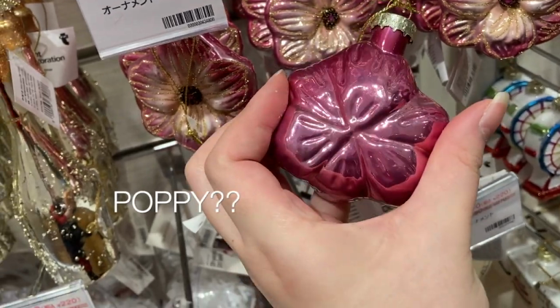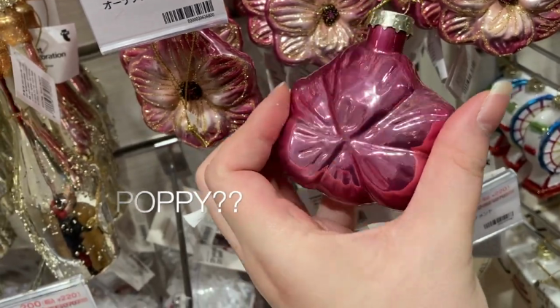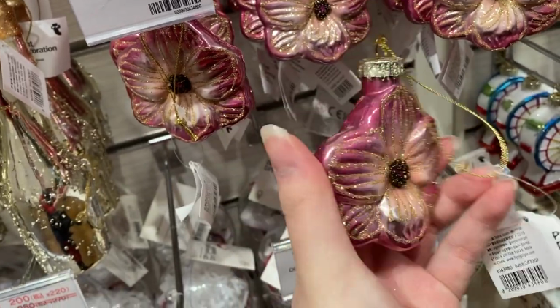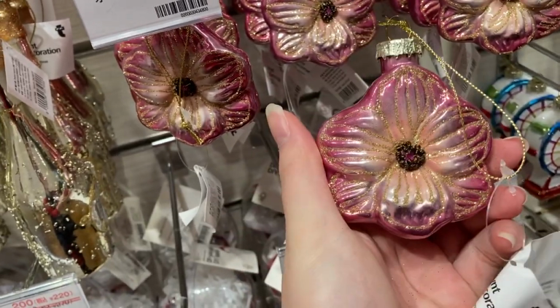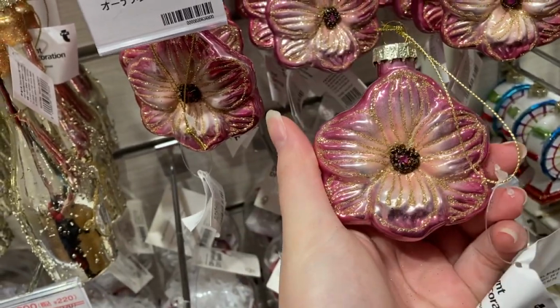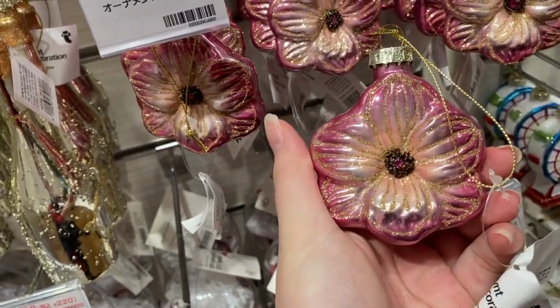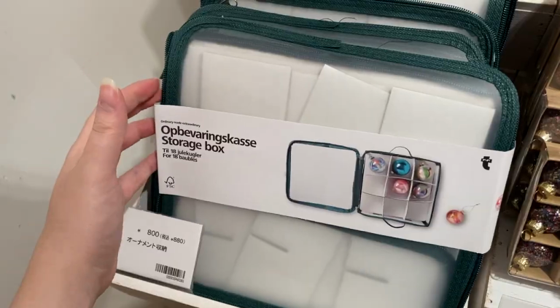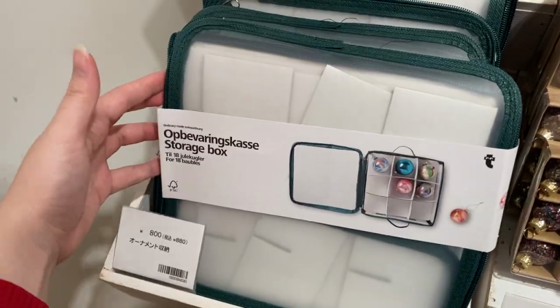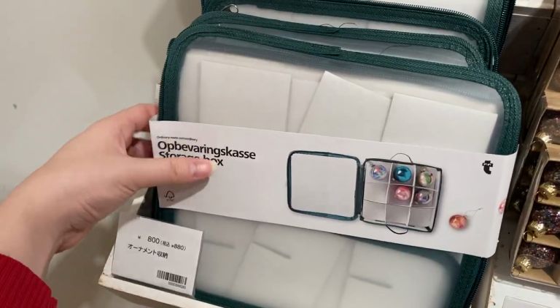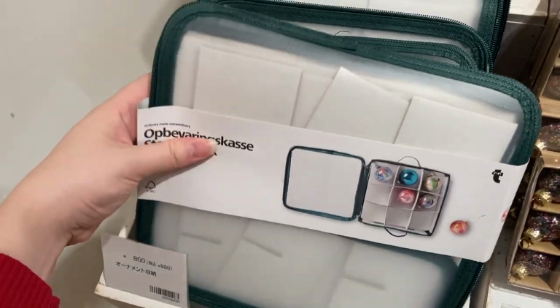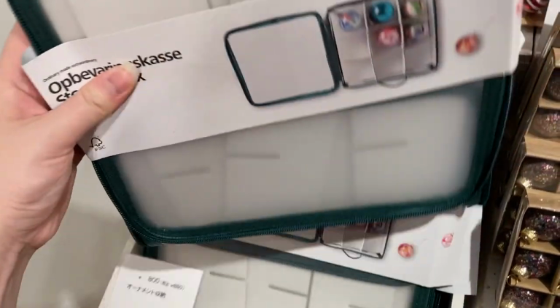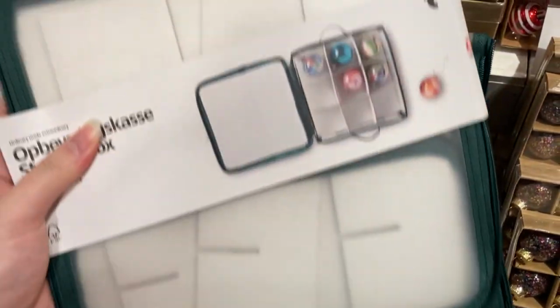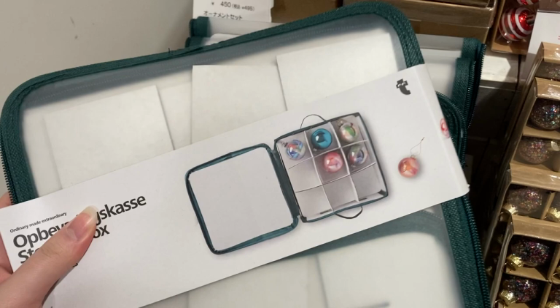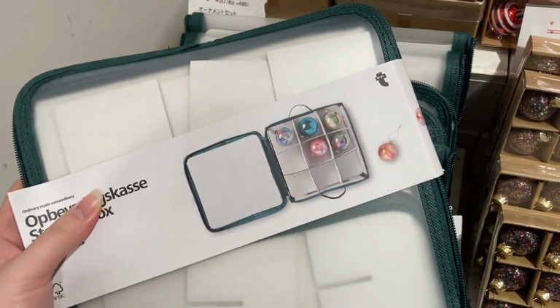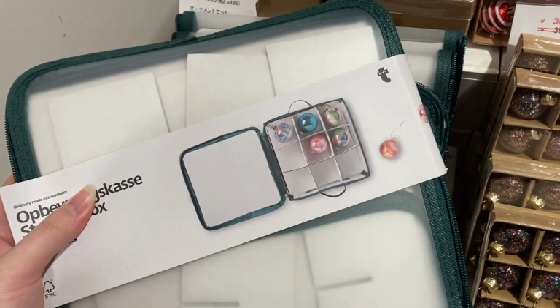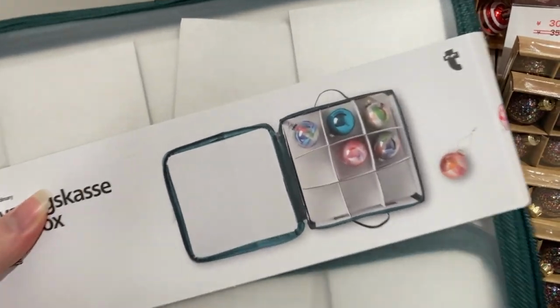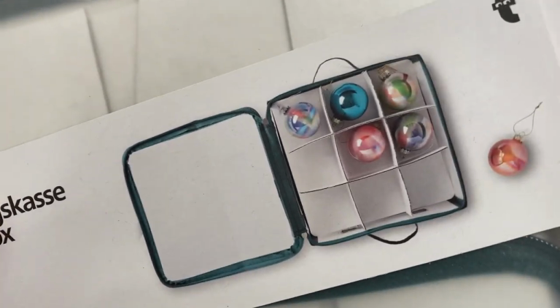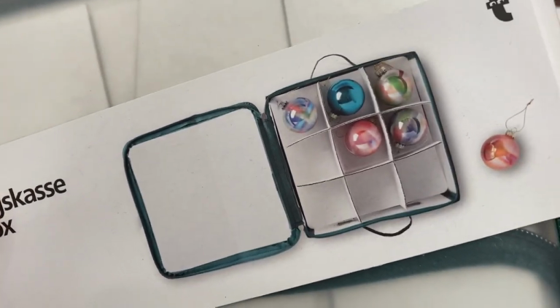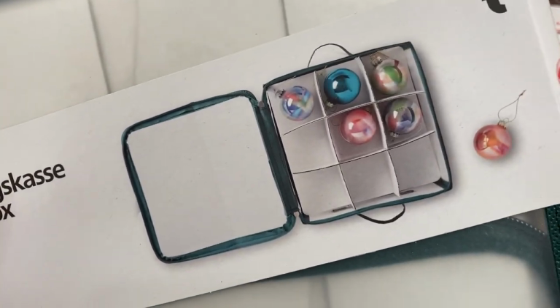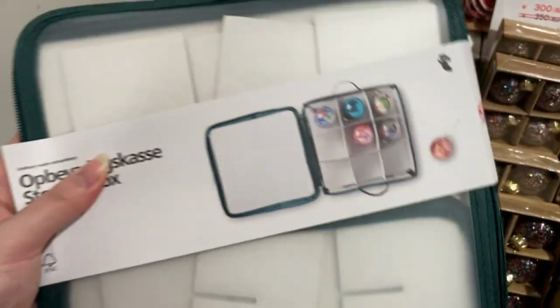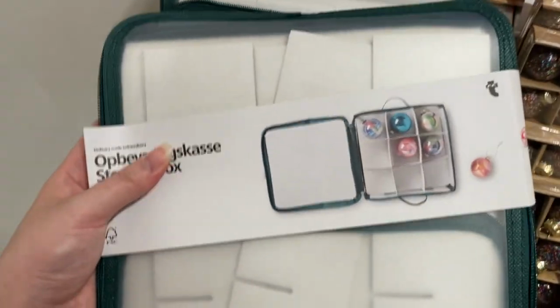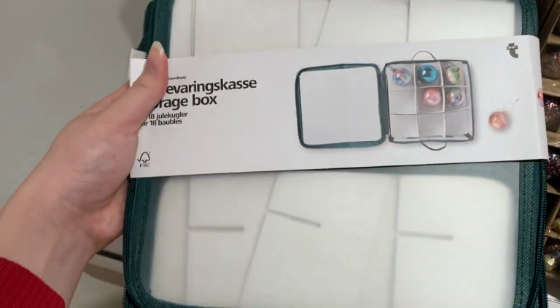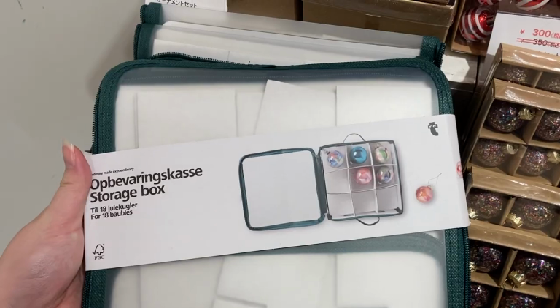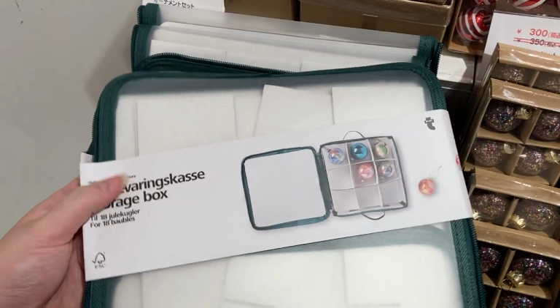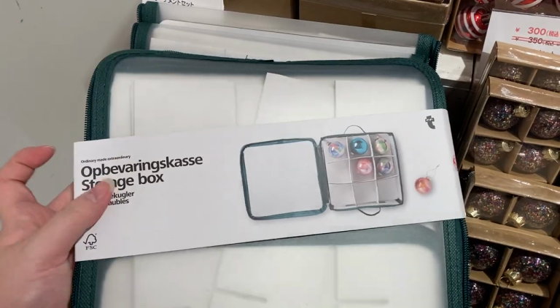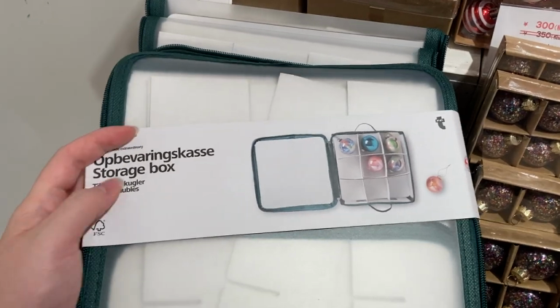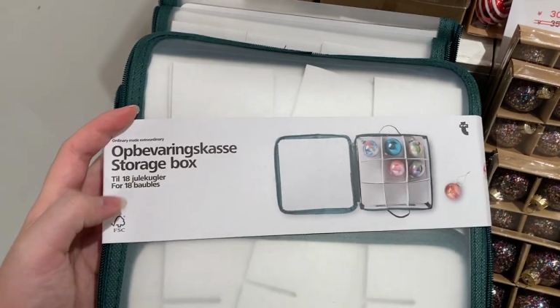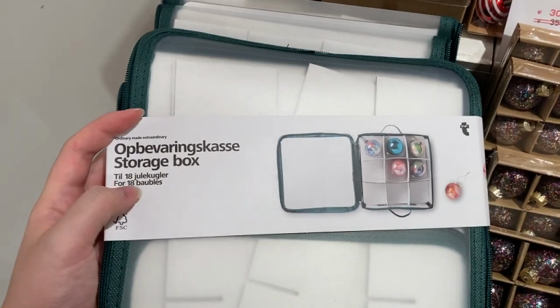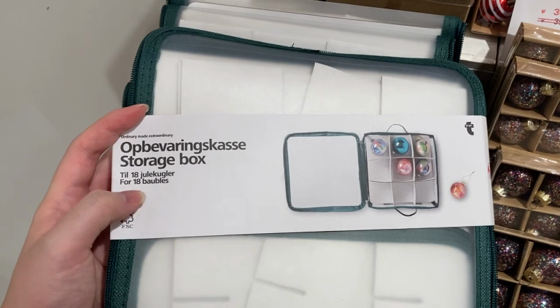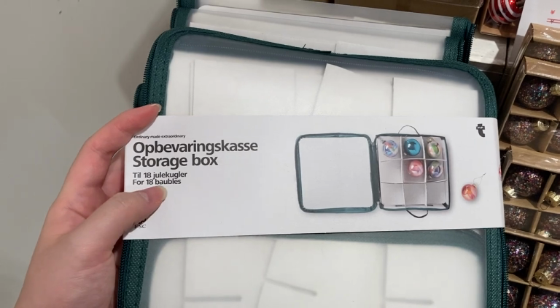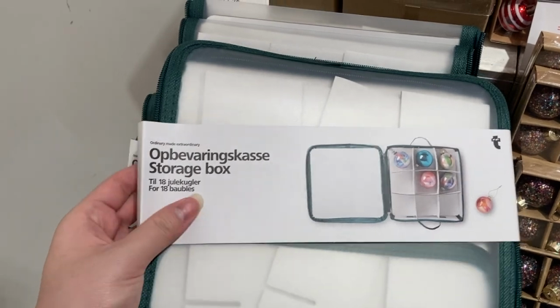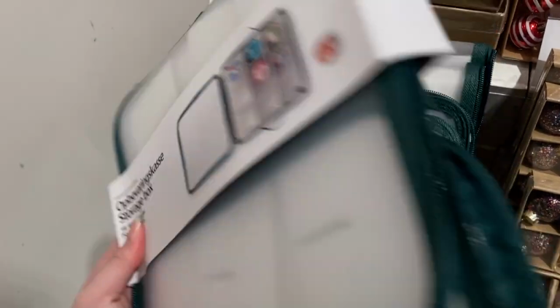They also had this container where you can store your baubles, because baubles tend to break in storage. How amazing is that — you can store 18 baubles in here!